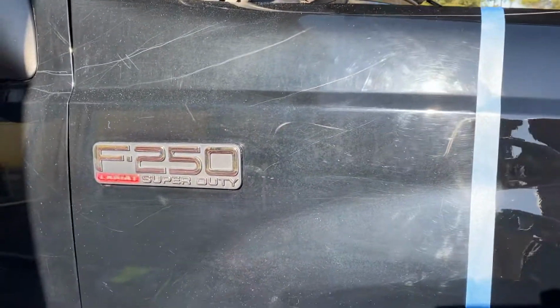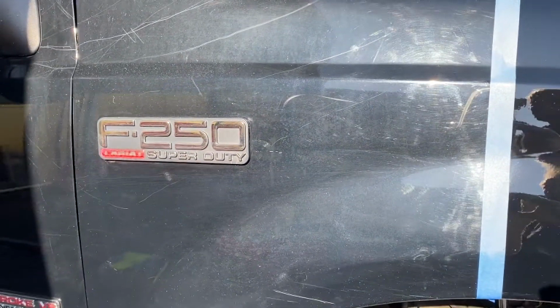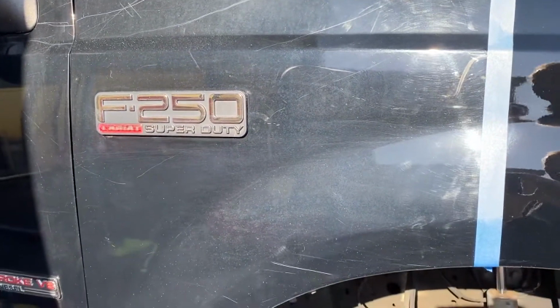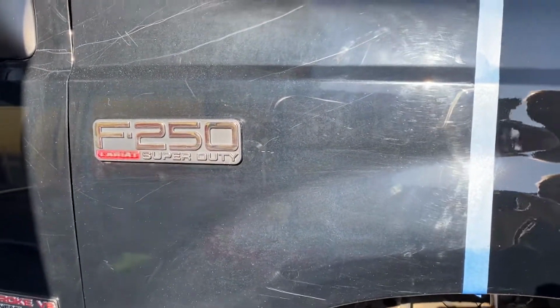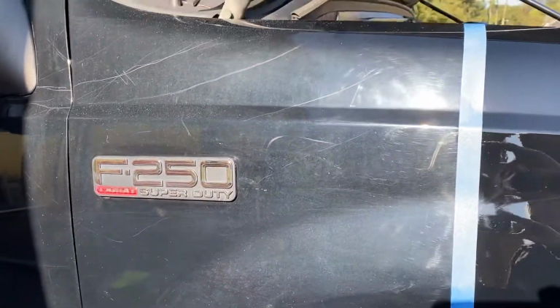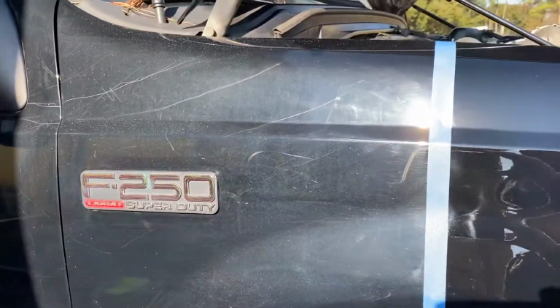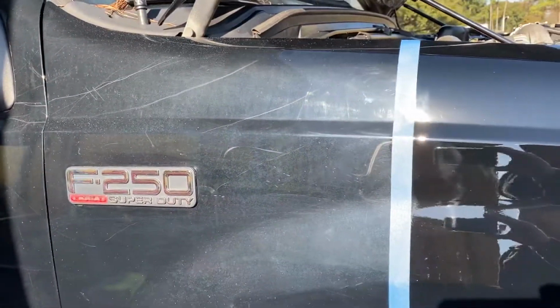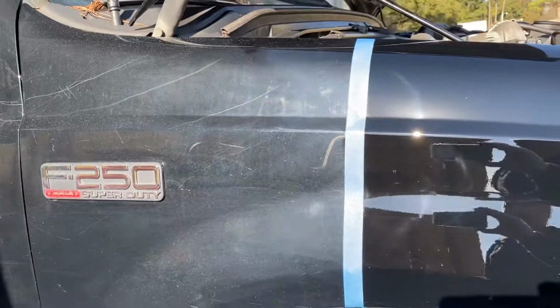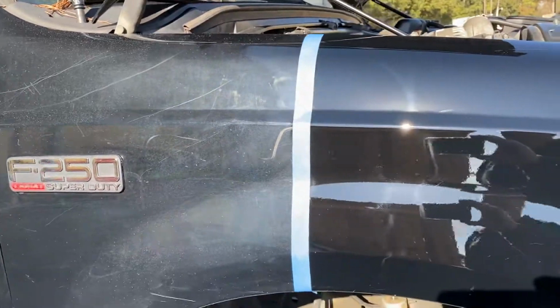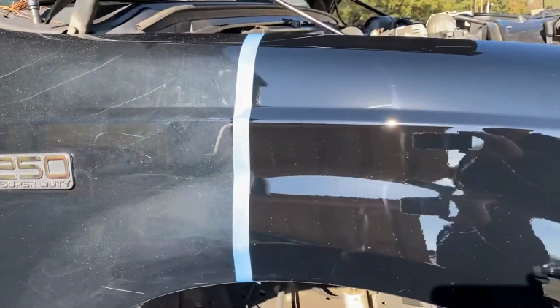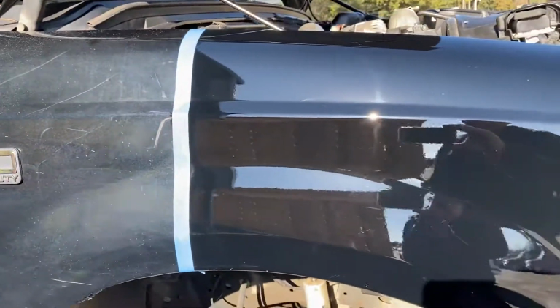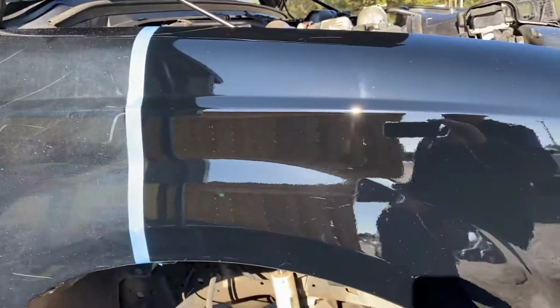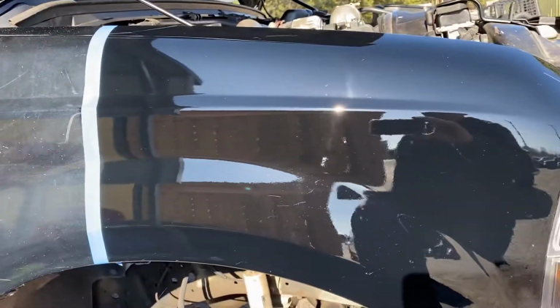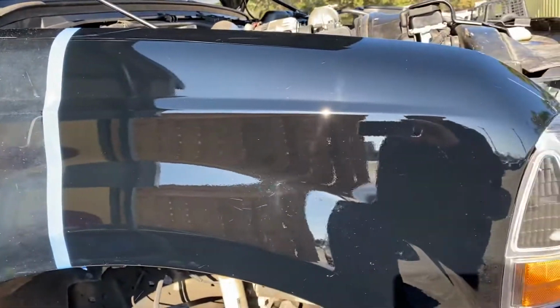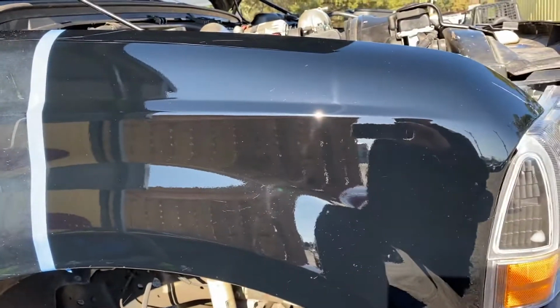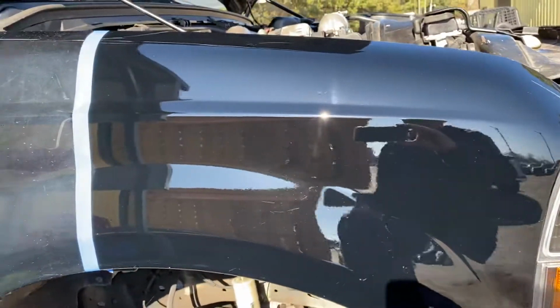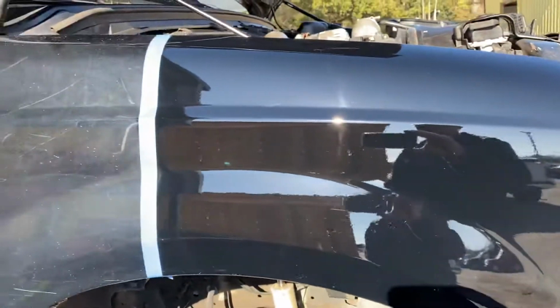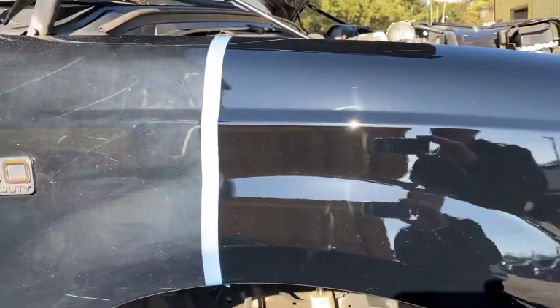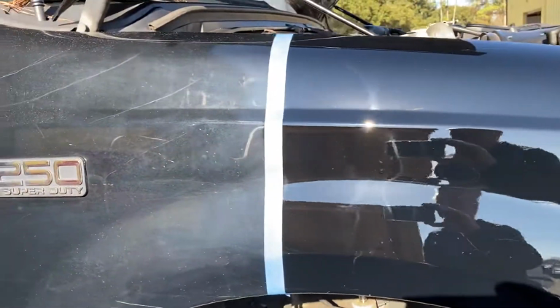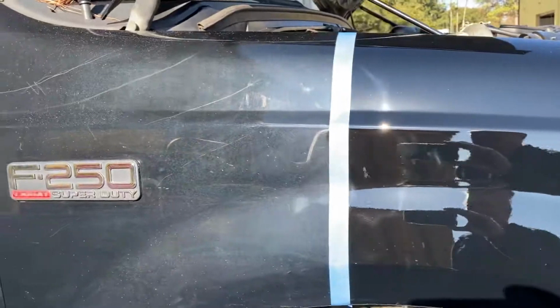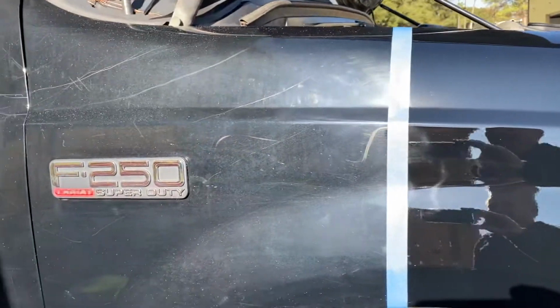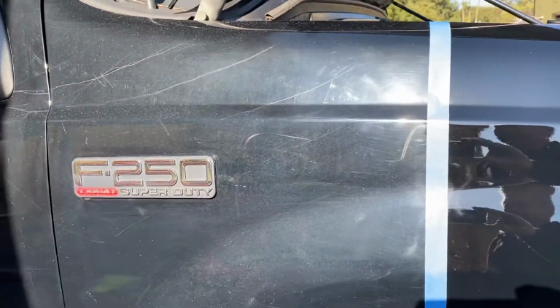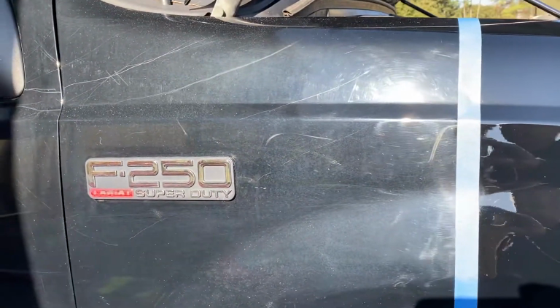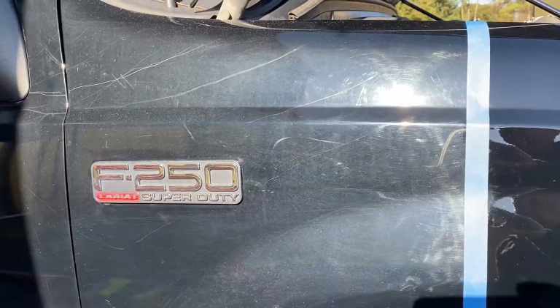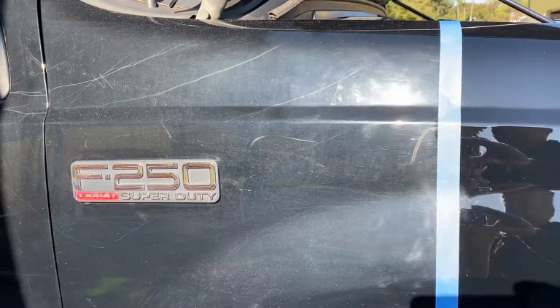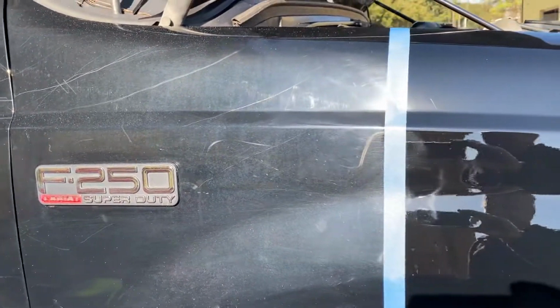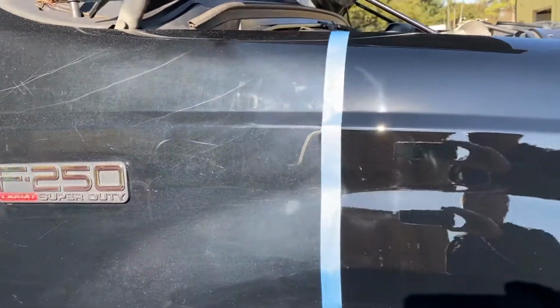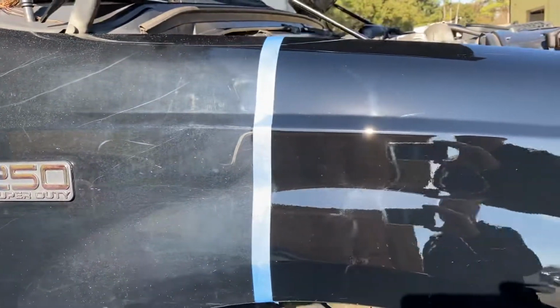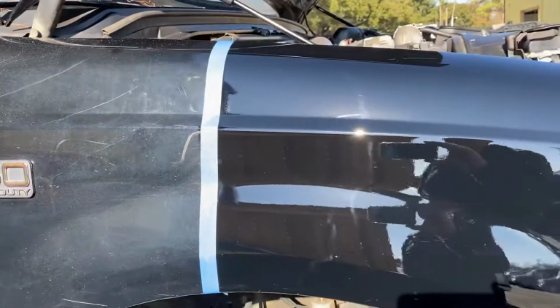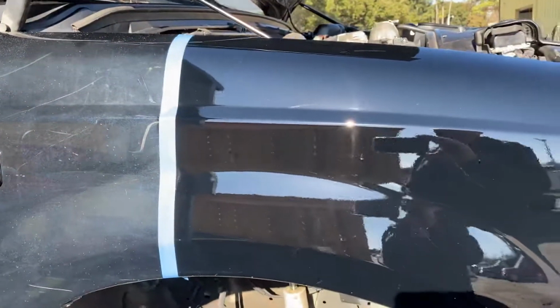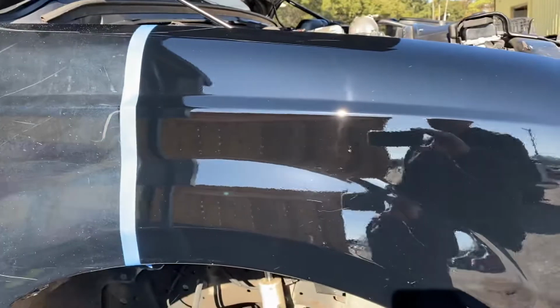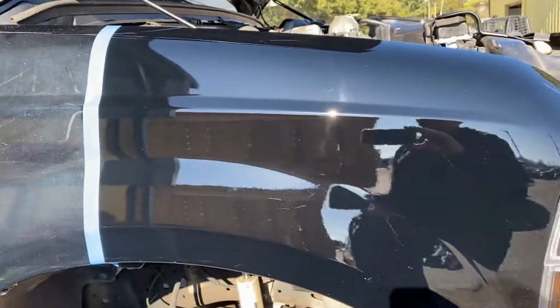Check out my other posts and videos and pictures on YouTube, Facebook, and Instagram — Shine Your Light Detailing. Like what you see? Let's get yours done, alright? Talk to you guys soon.